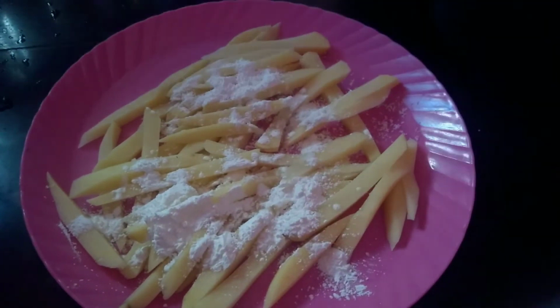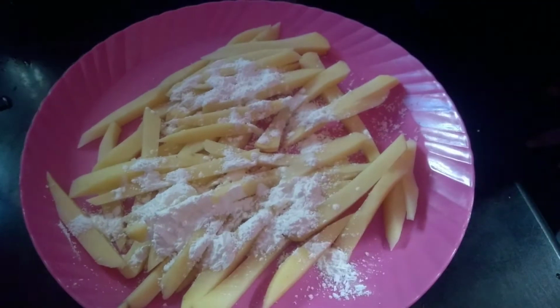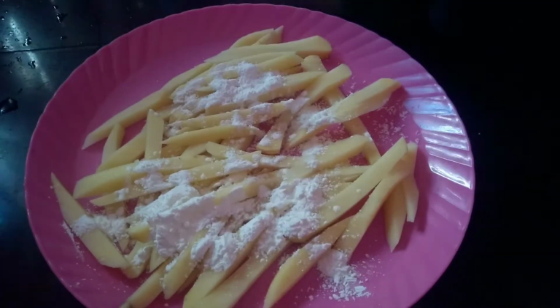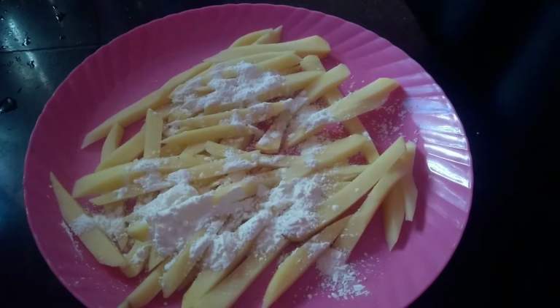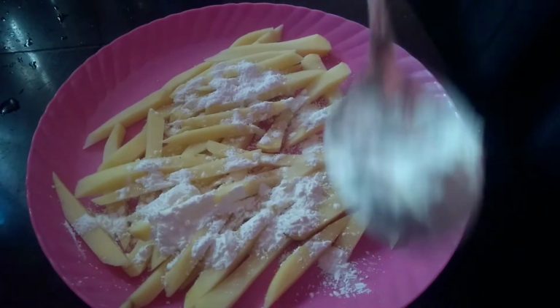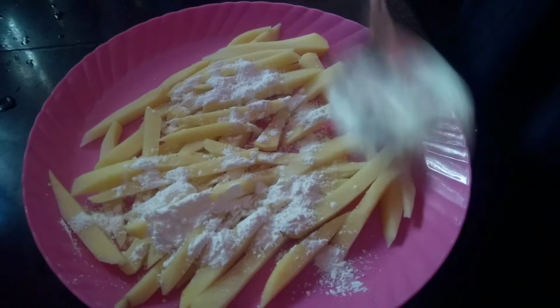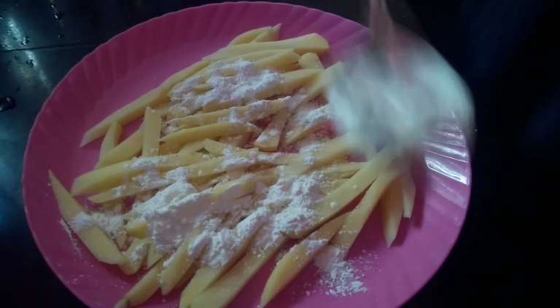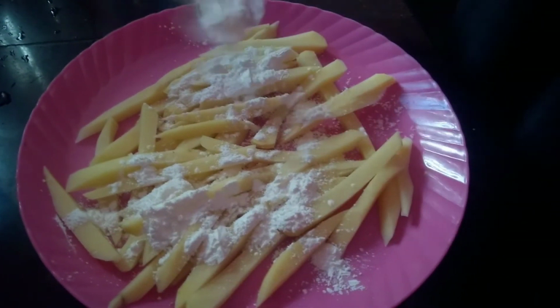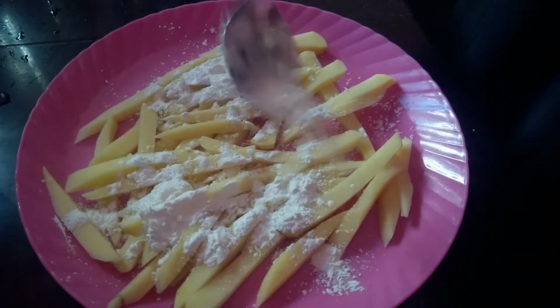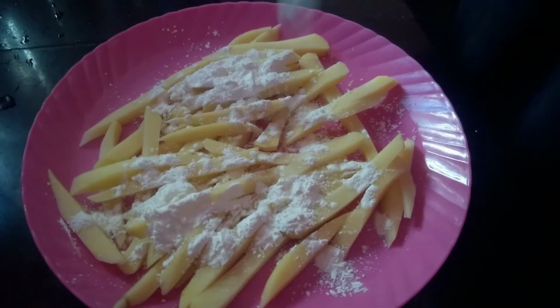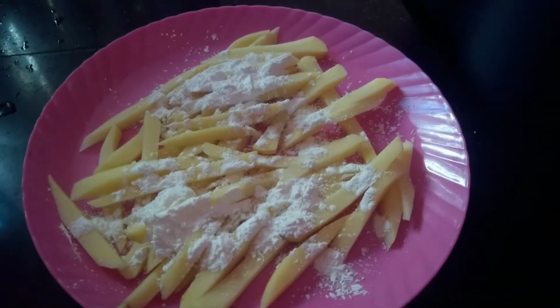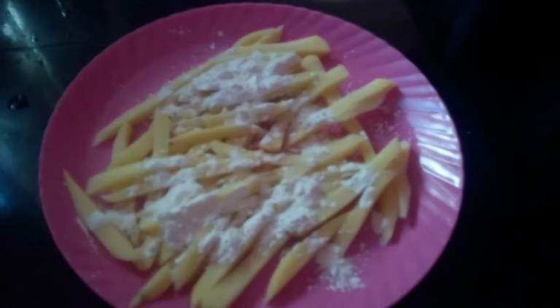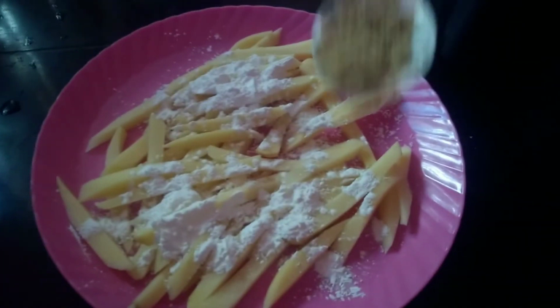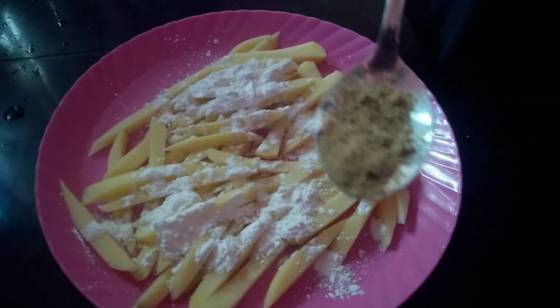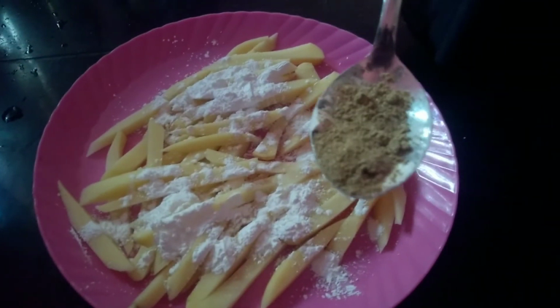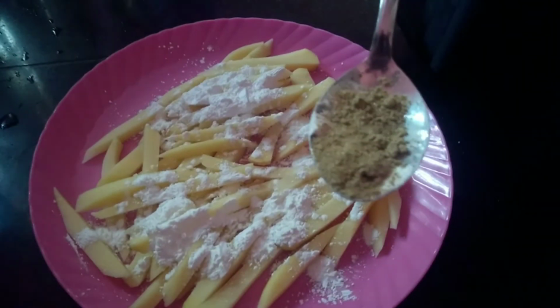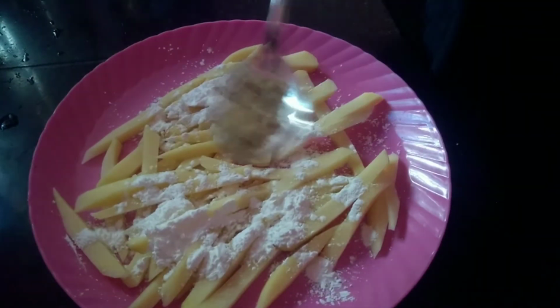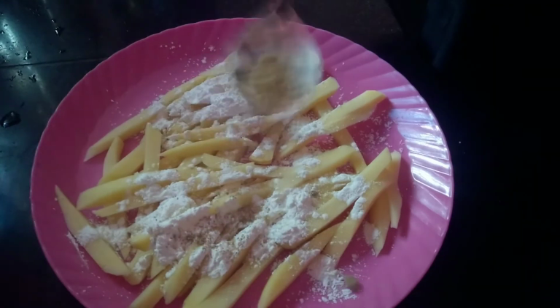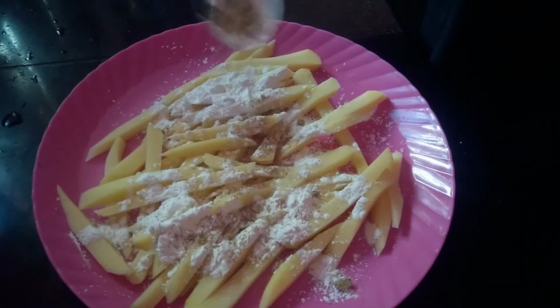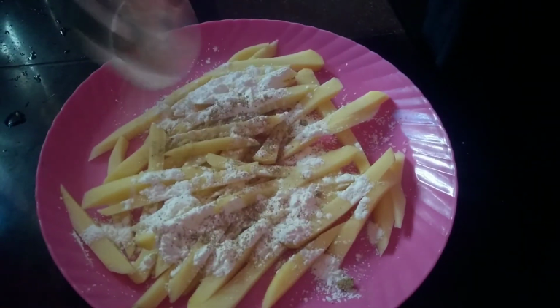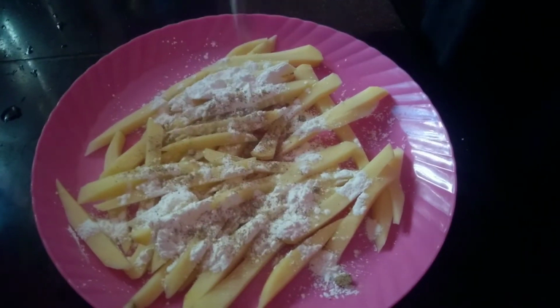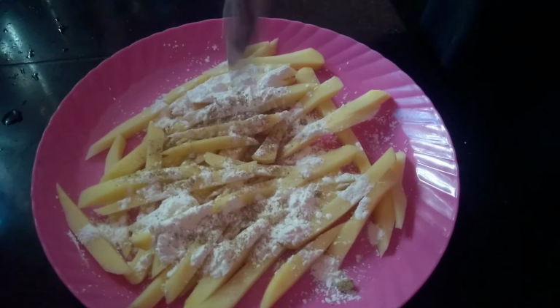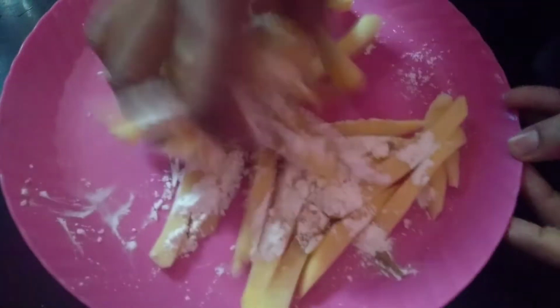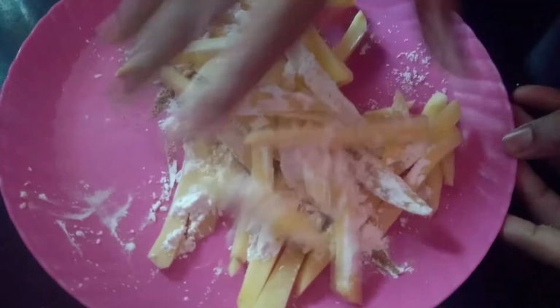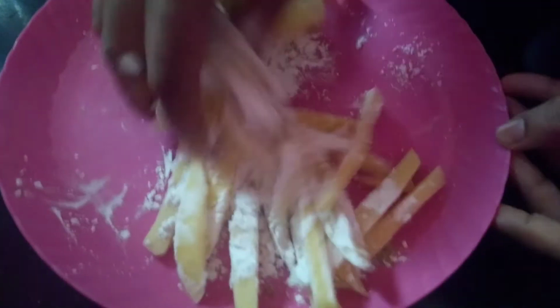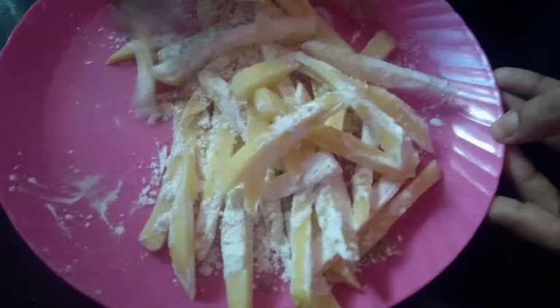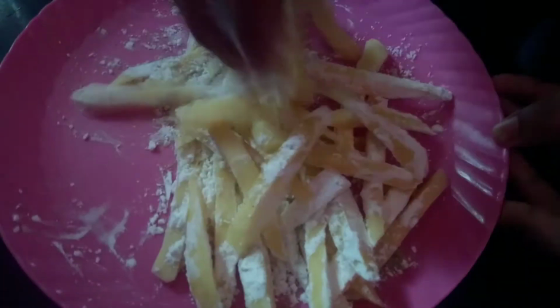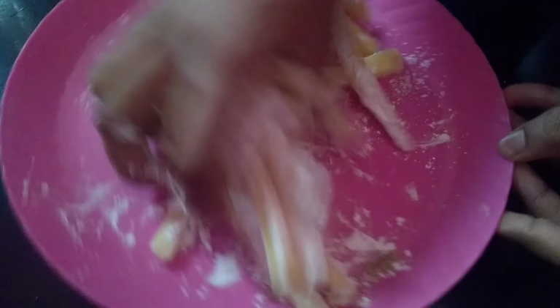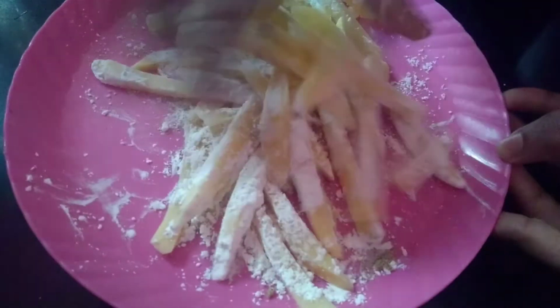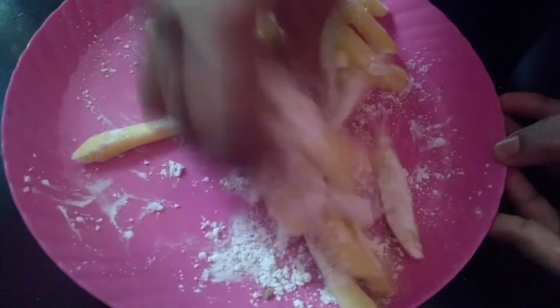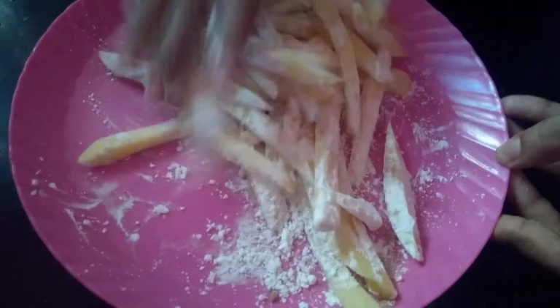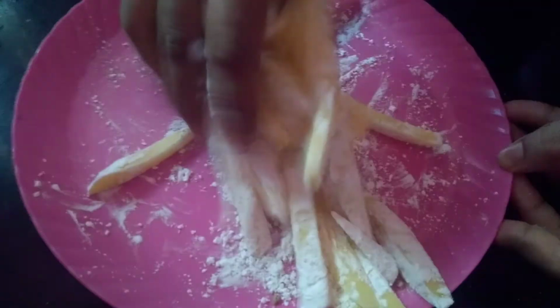we will add in a mix. We will add a crisp. Let's add a little mix of plant.